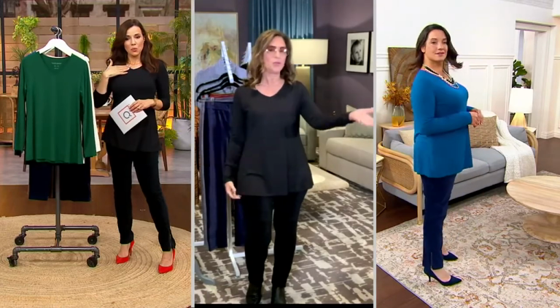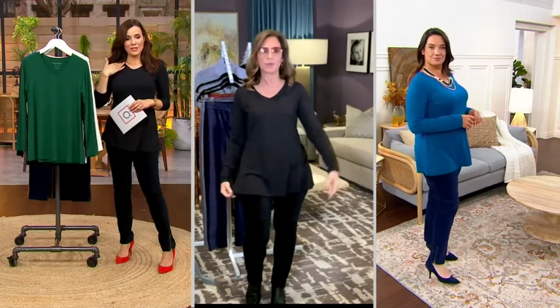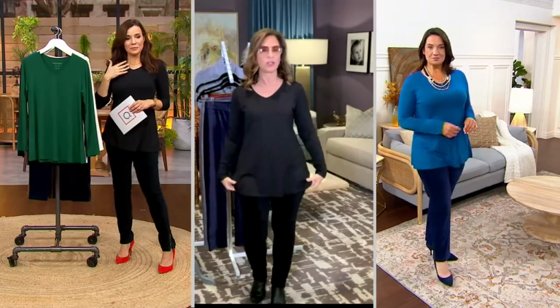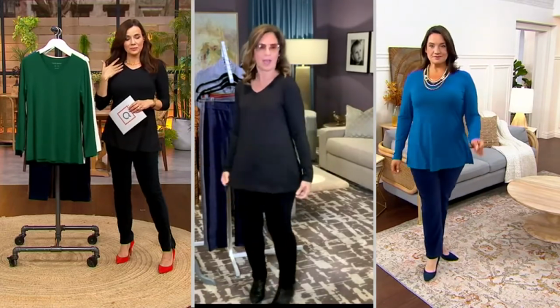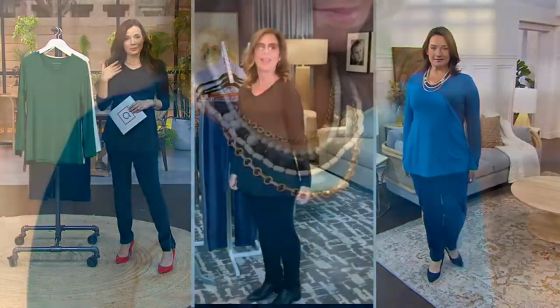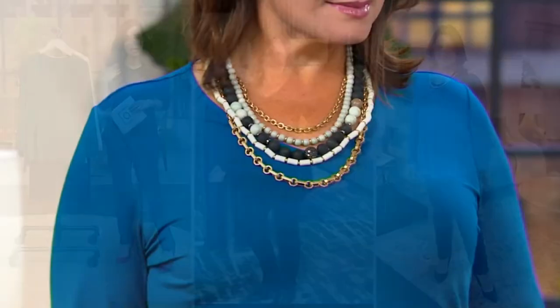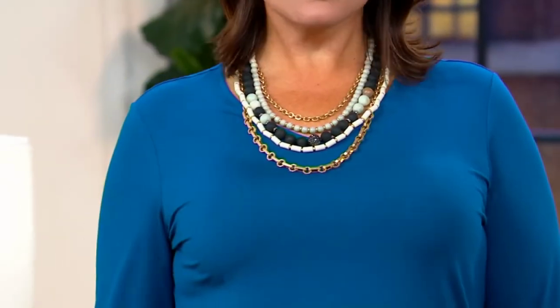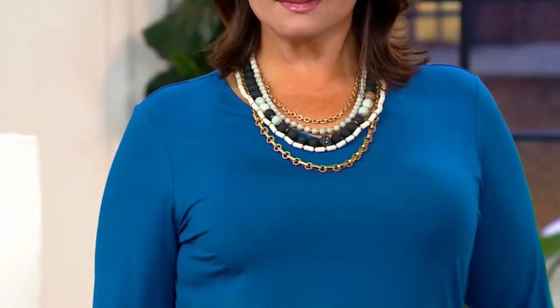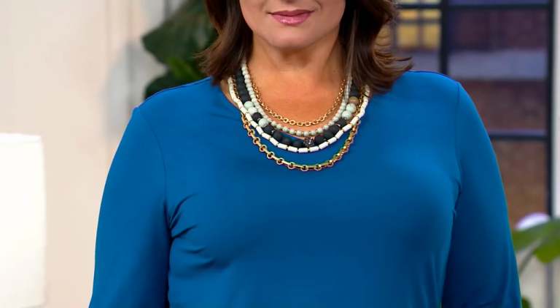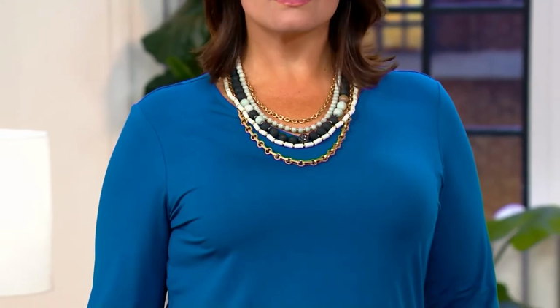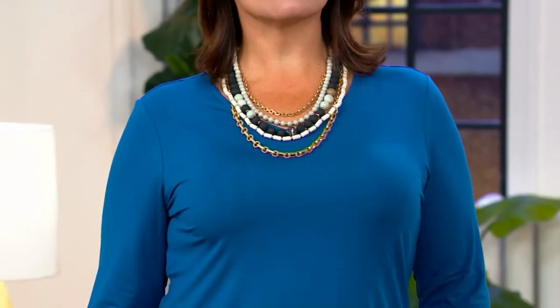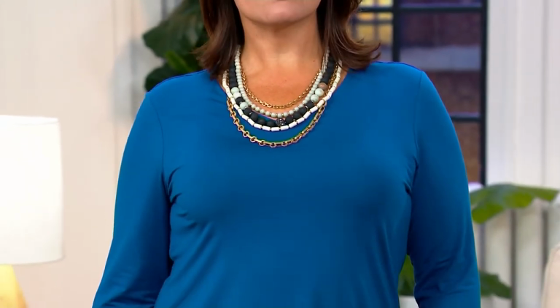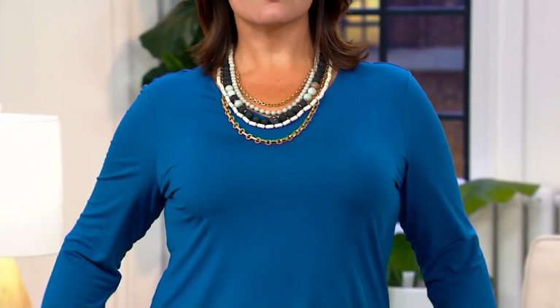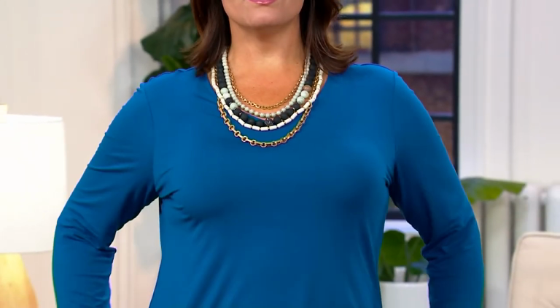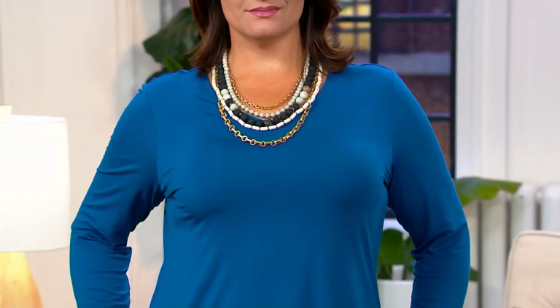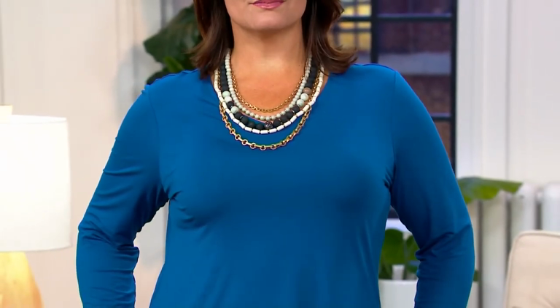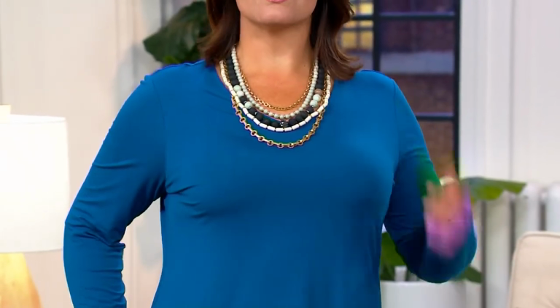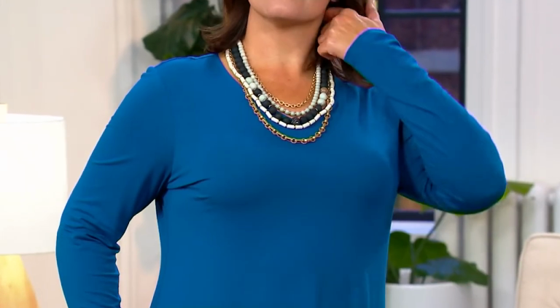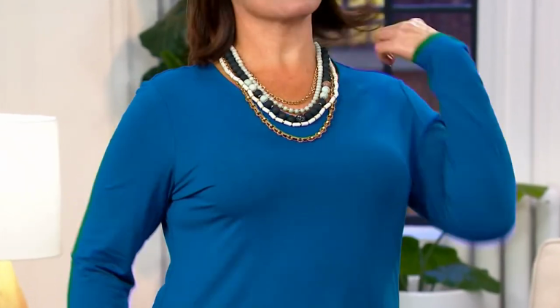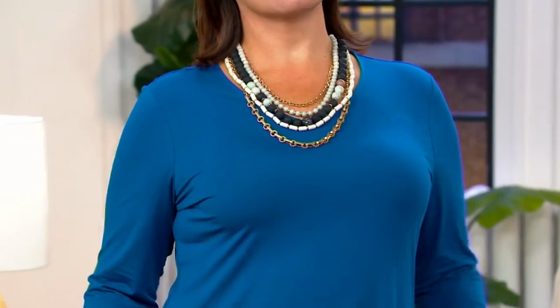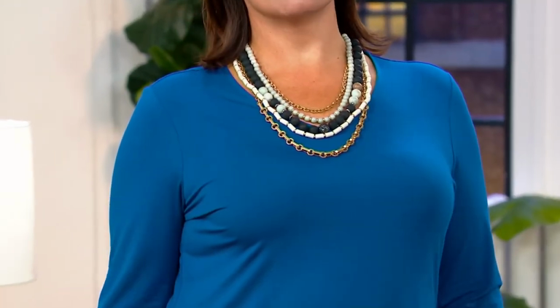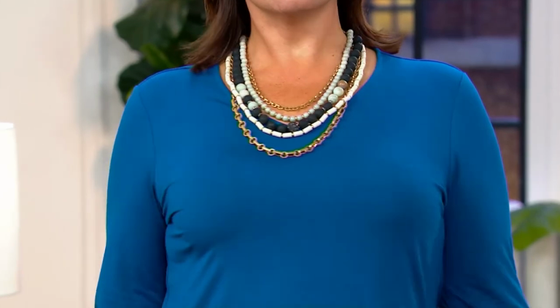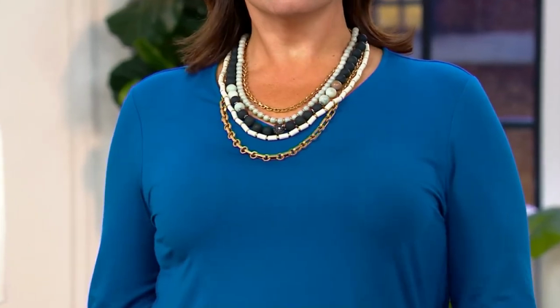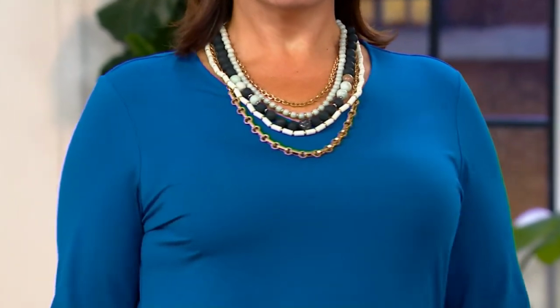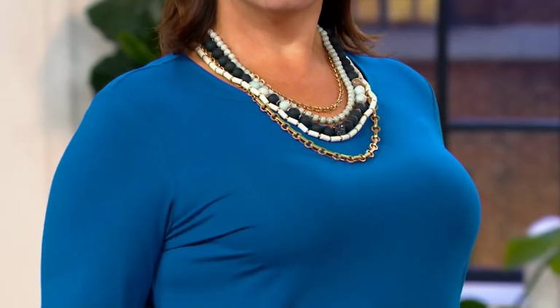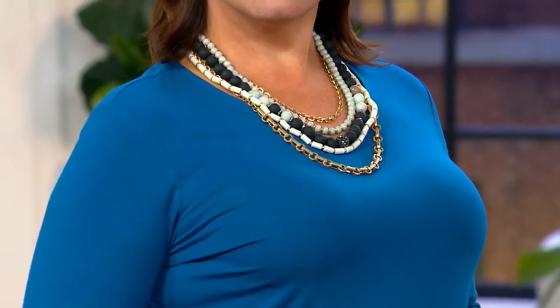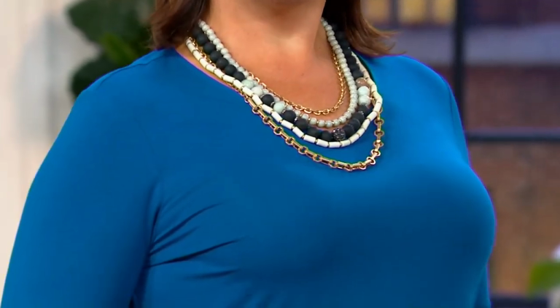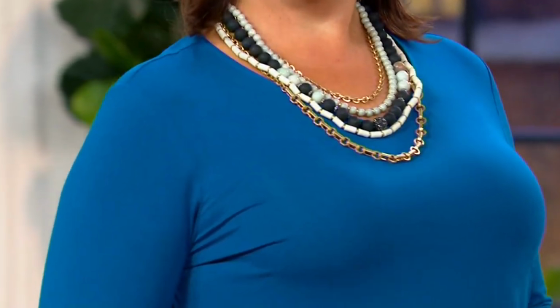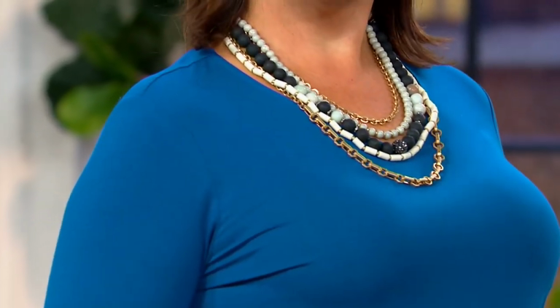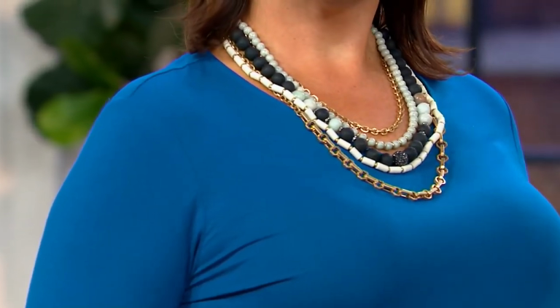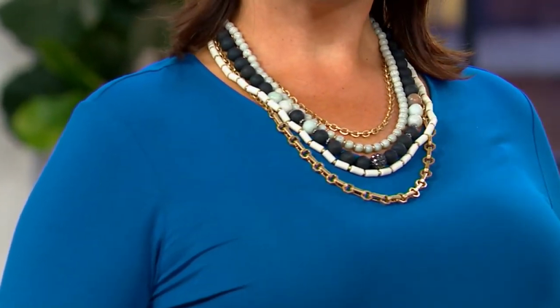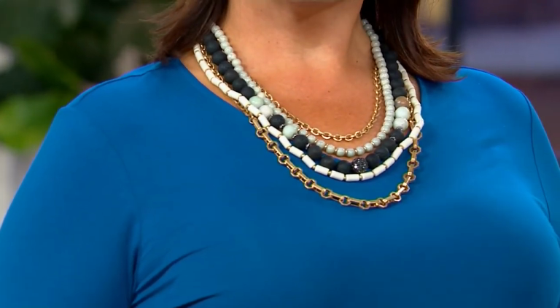It's a little more rounded, a little more feminine. That looks great with your jewelry — that jewelry is stunning. That is one necklace, one piece. Oh my gosh, that's really, really pretty. I love that.